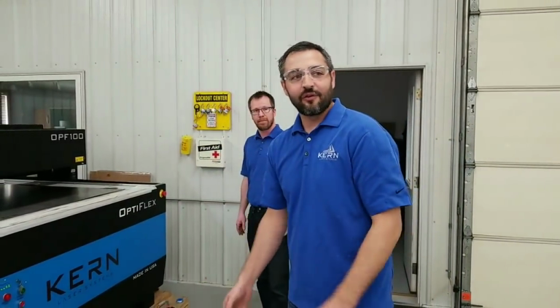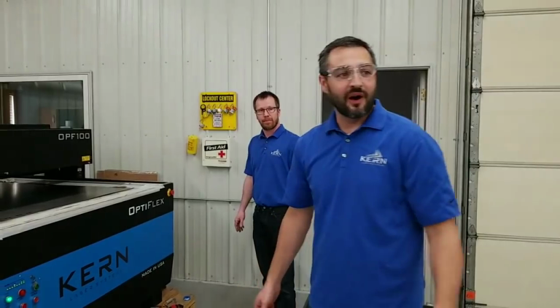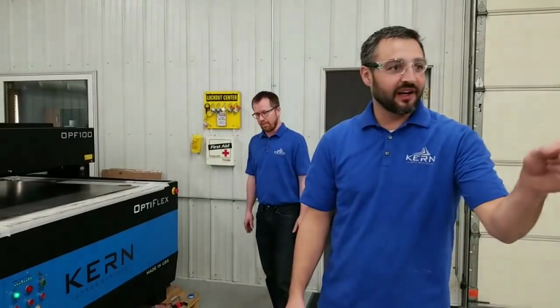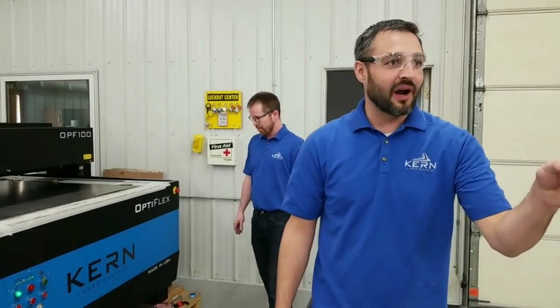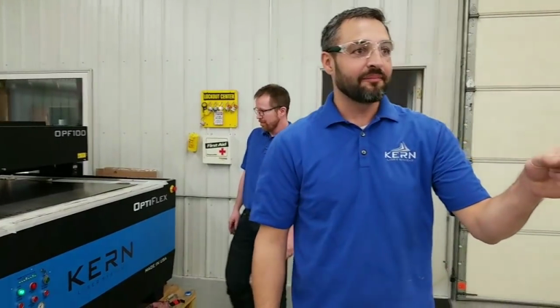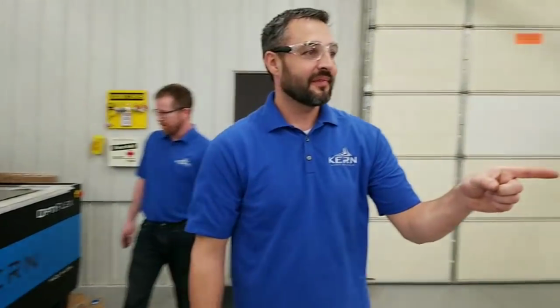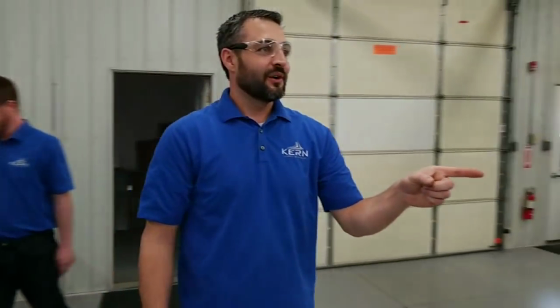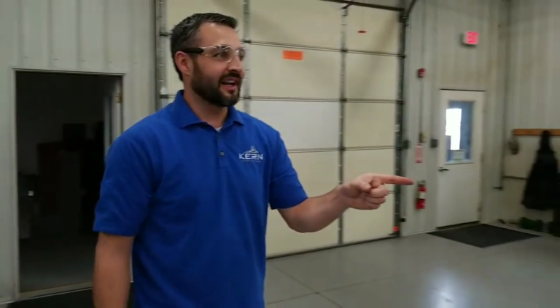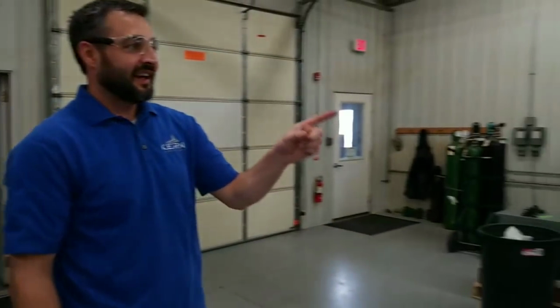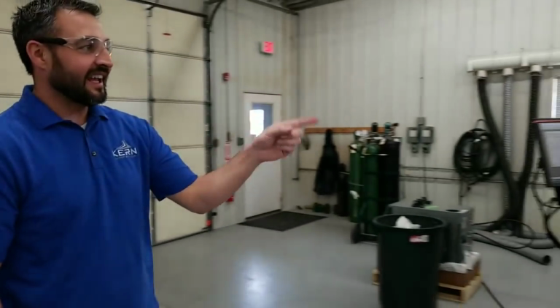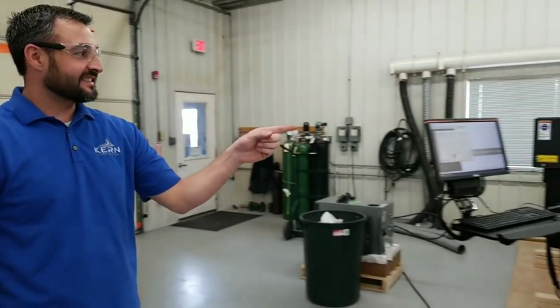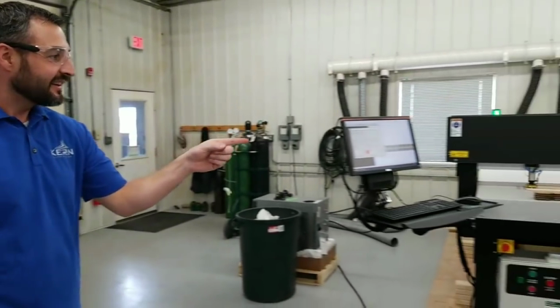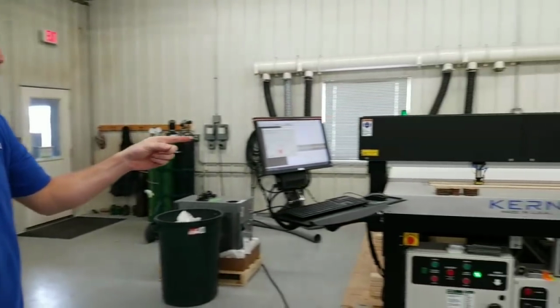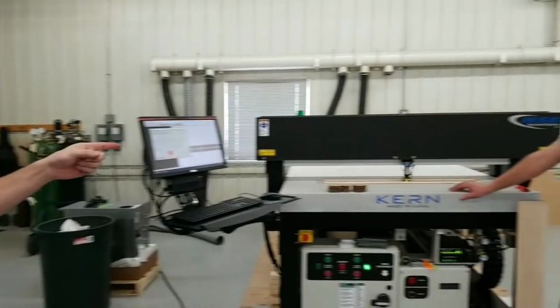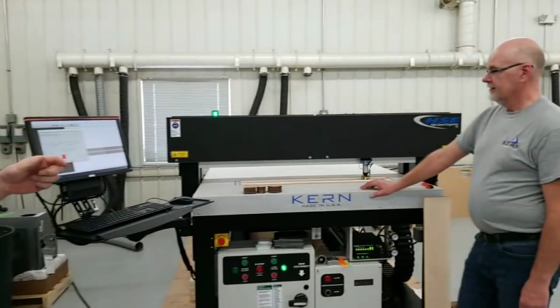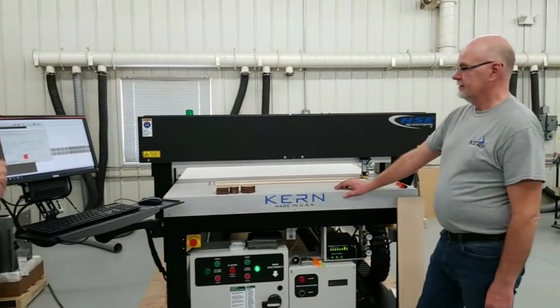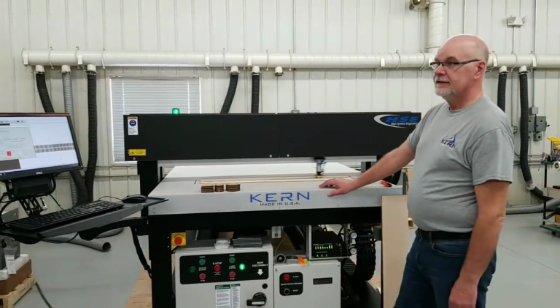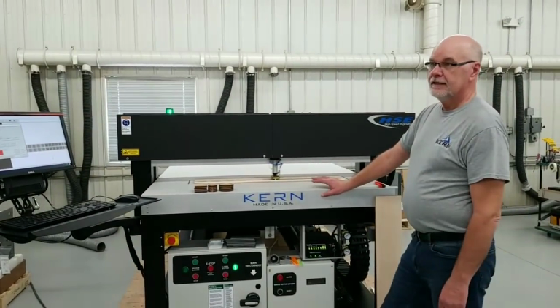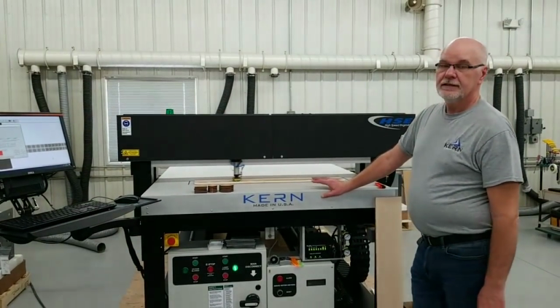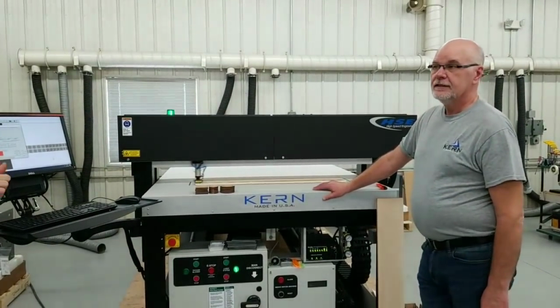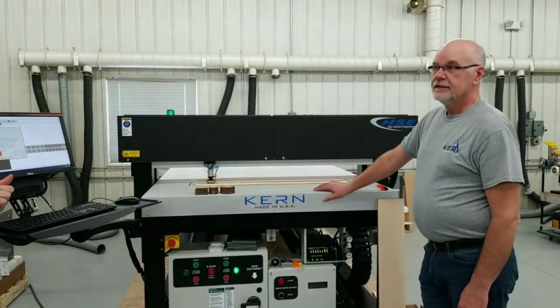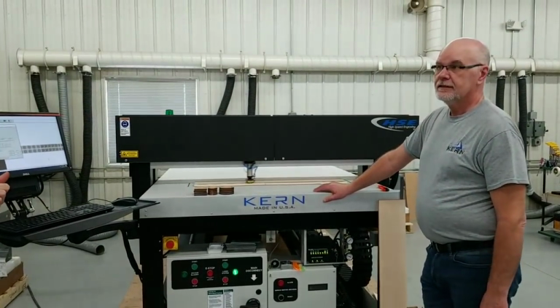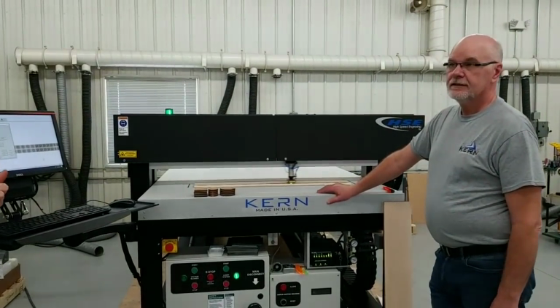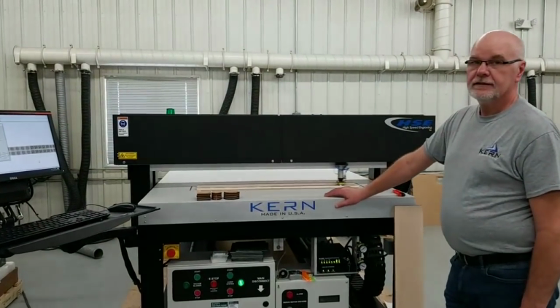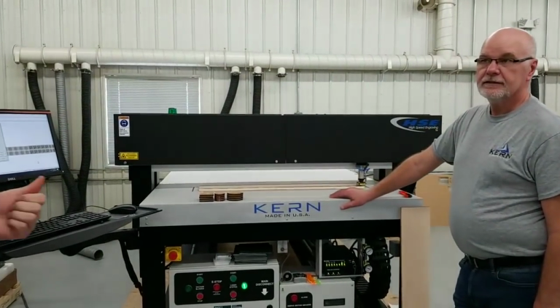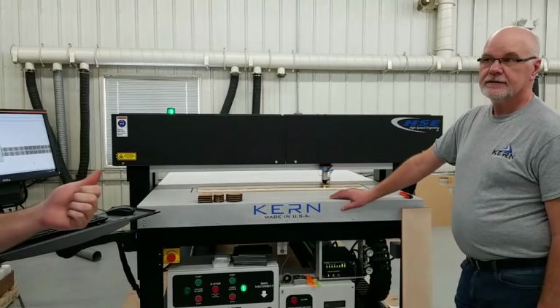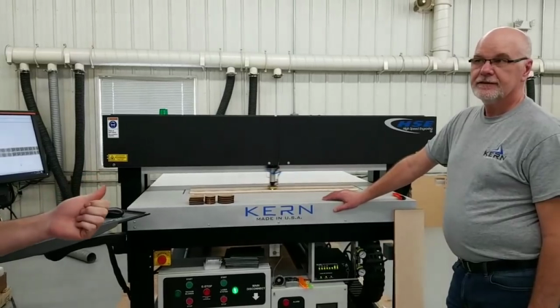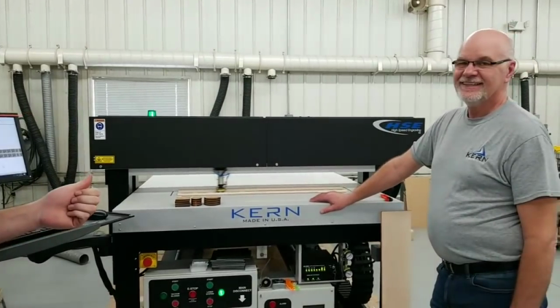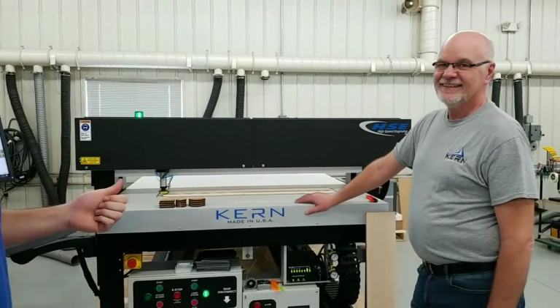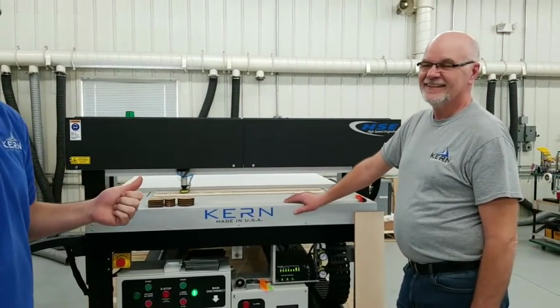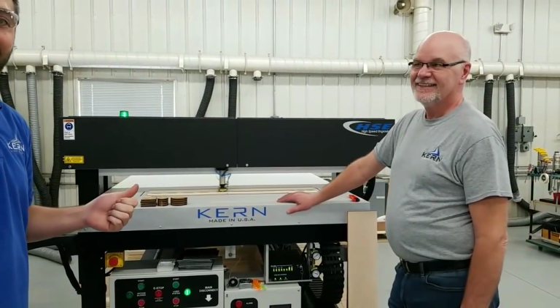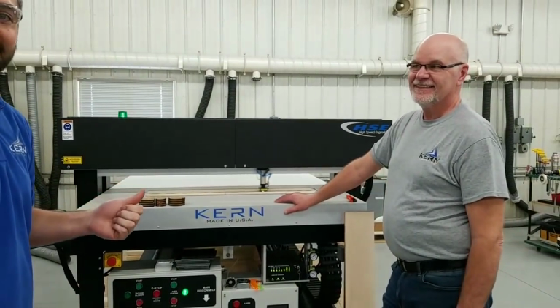Over here we have Brian on an HSC, engraving some wood samples. Brian and Eric have been here the longest out of all of us - 20 years of experience in the laser industry. If you have questions, ask them.